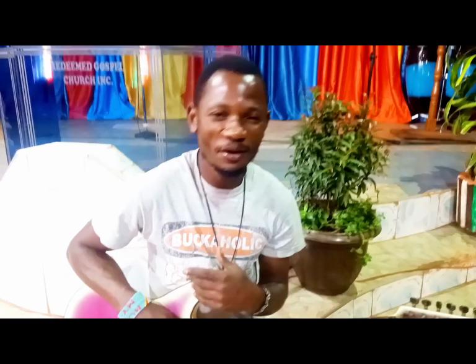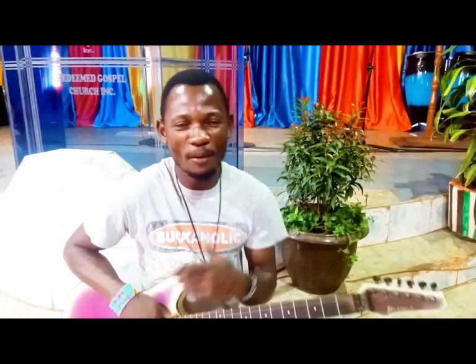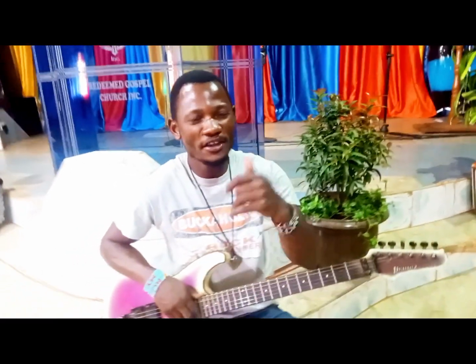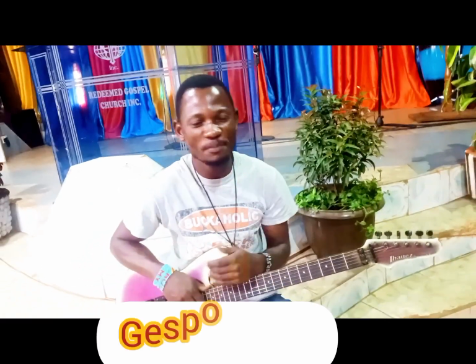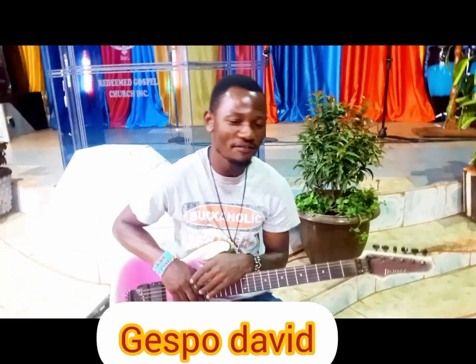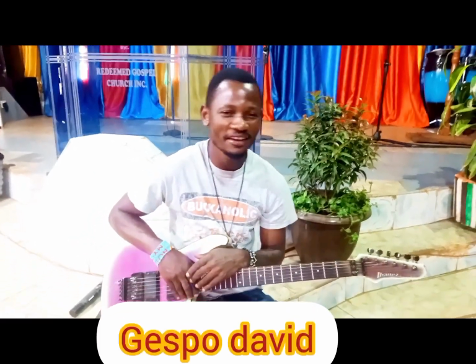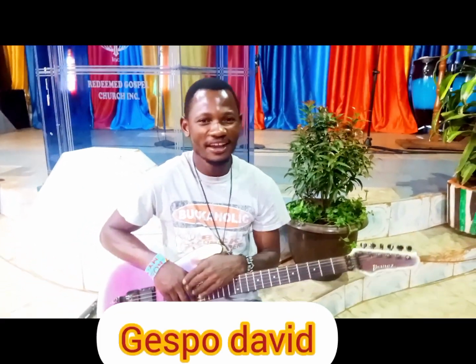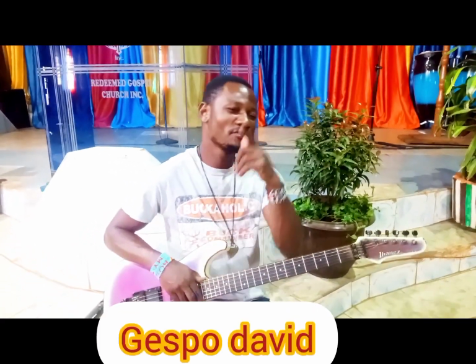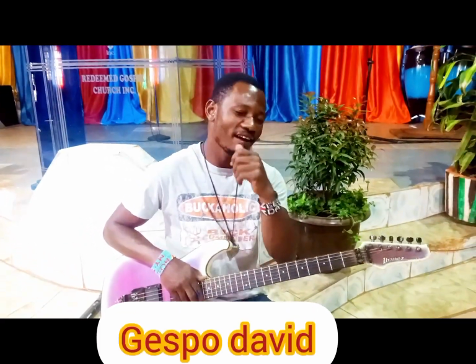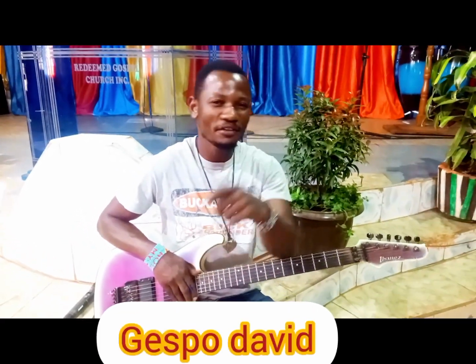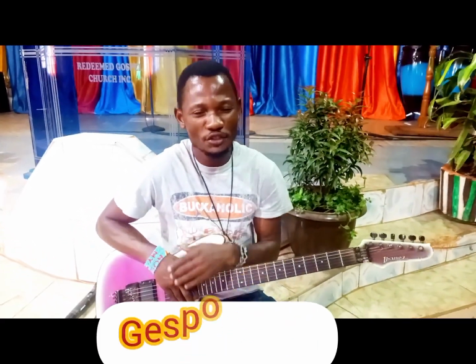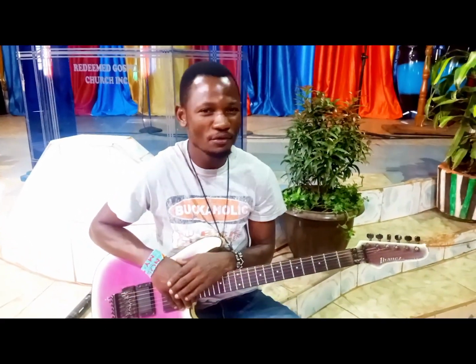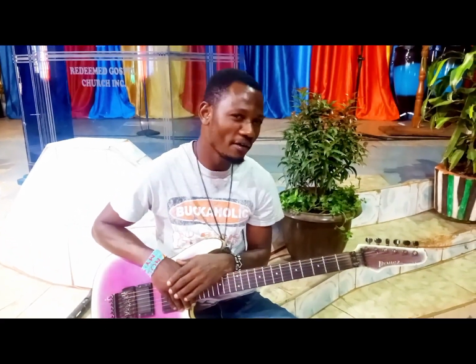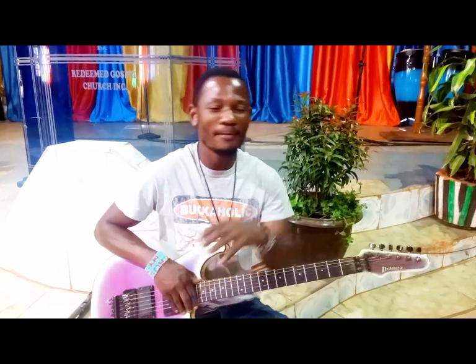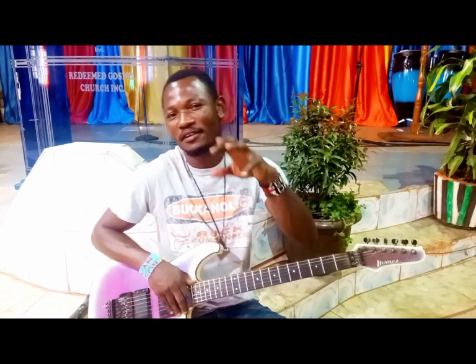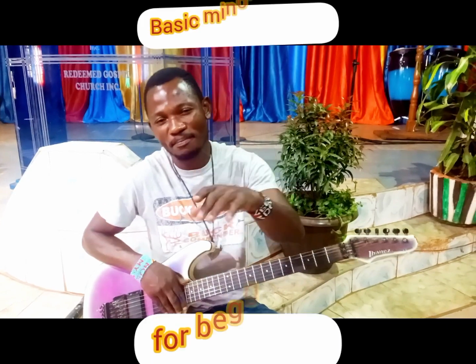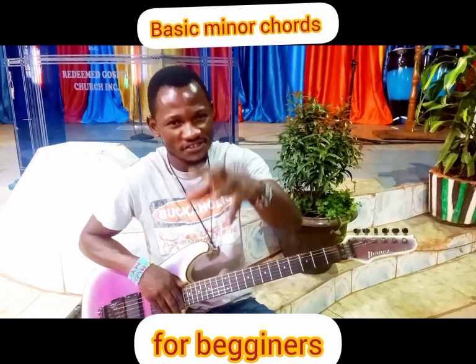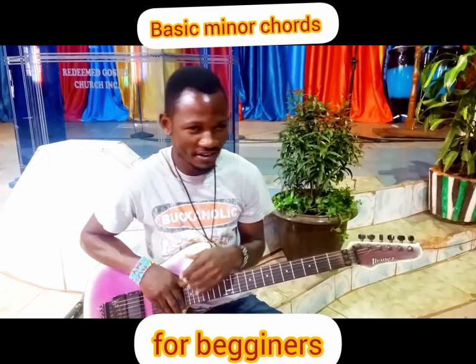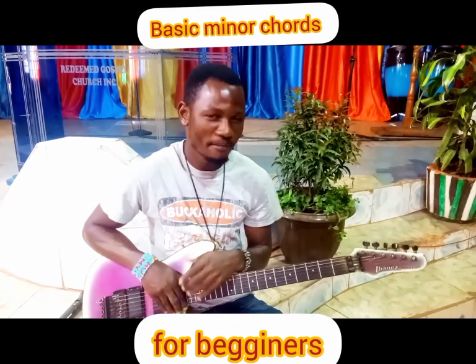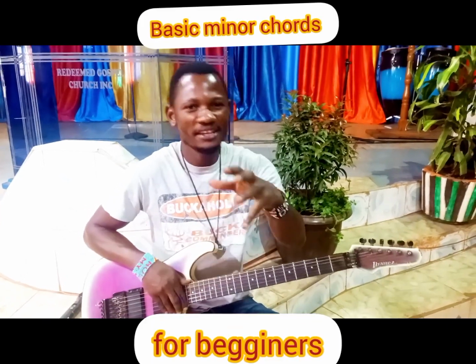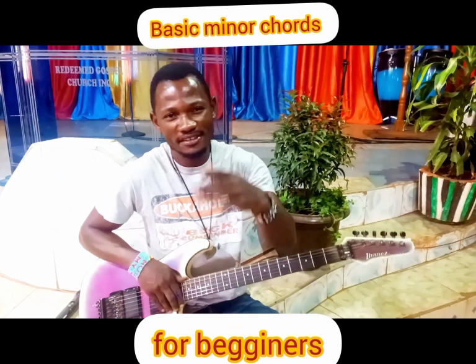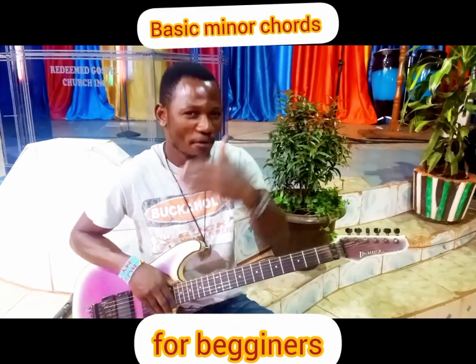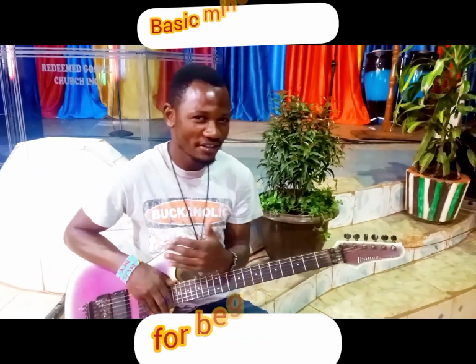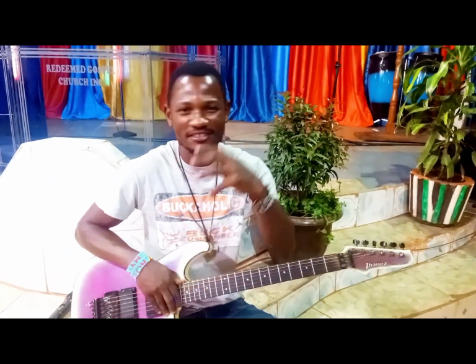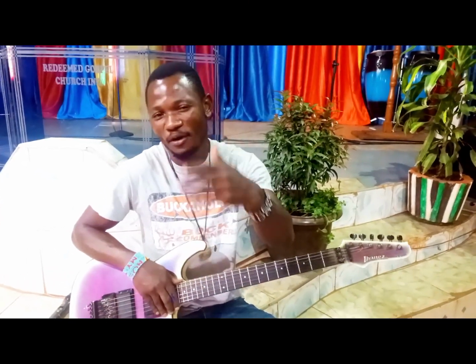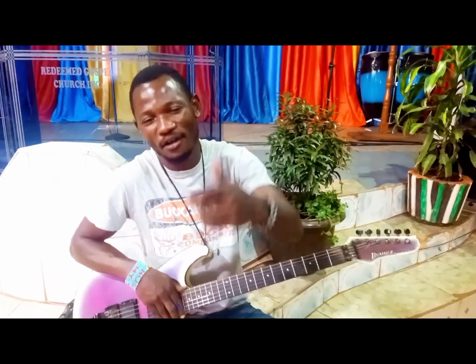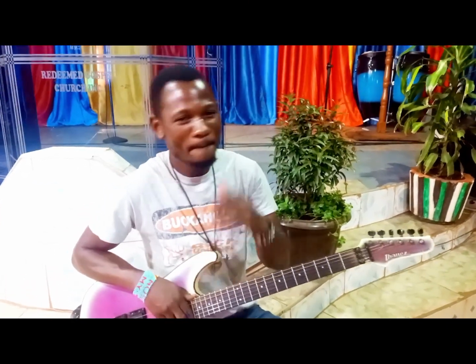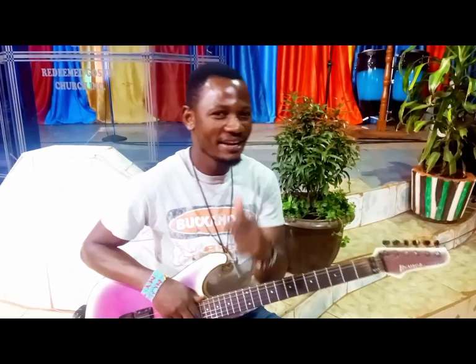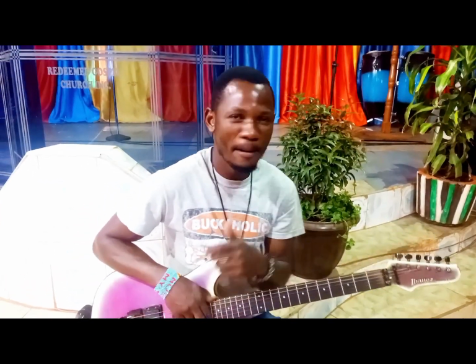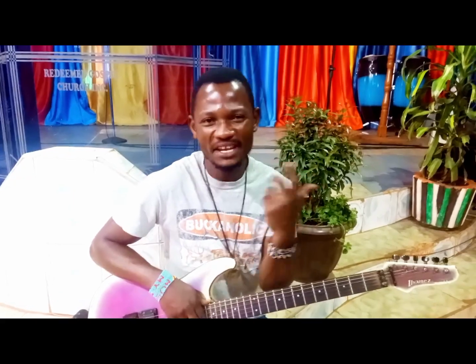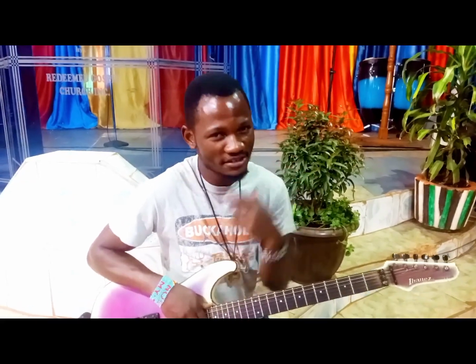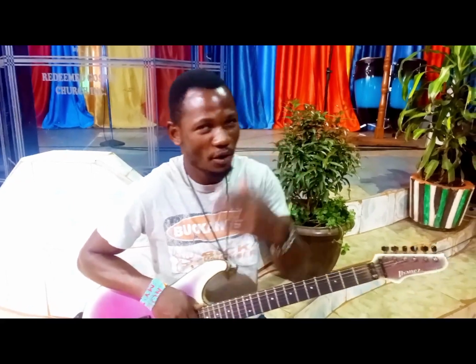Hello, it's your boy, Gespo David, and today I'm going to show you all minor chords basic. Please come closer and see all minor bass chords.